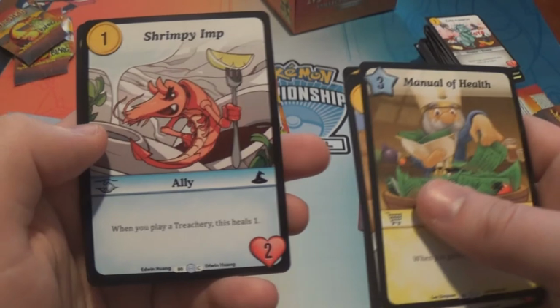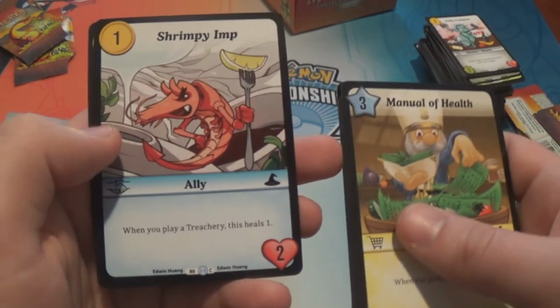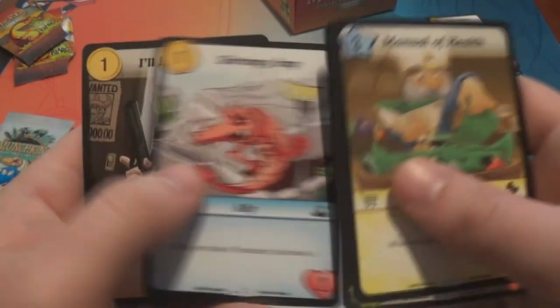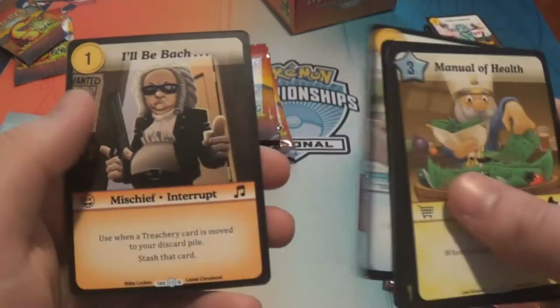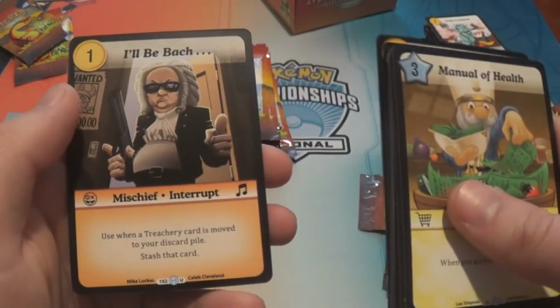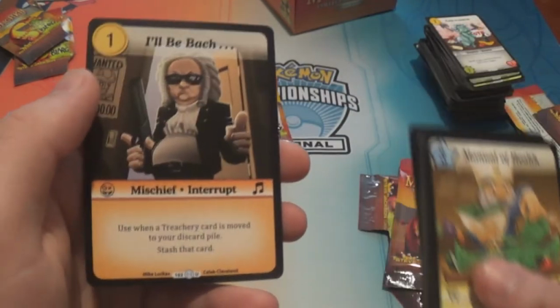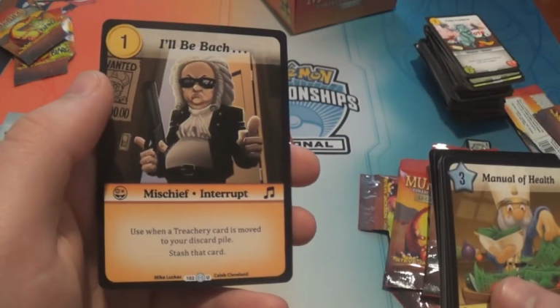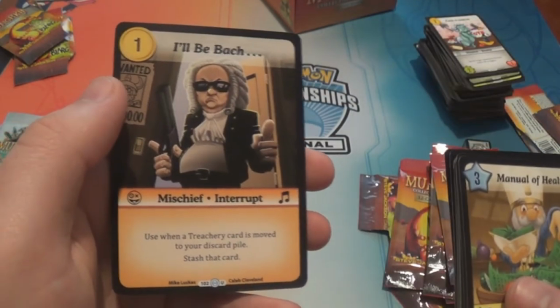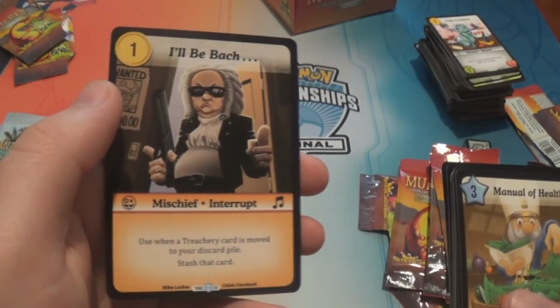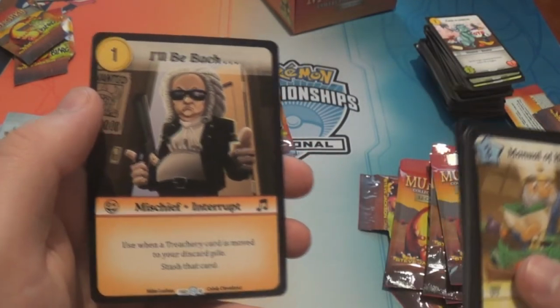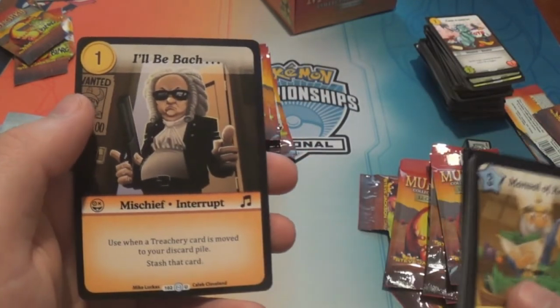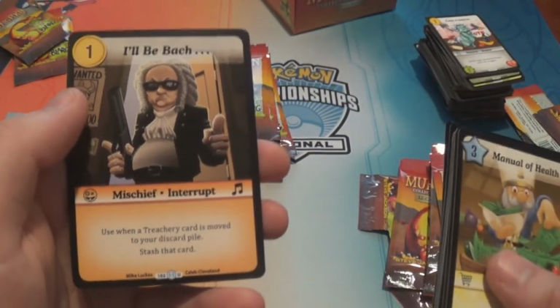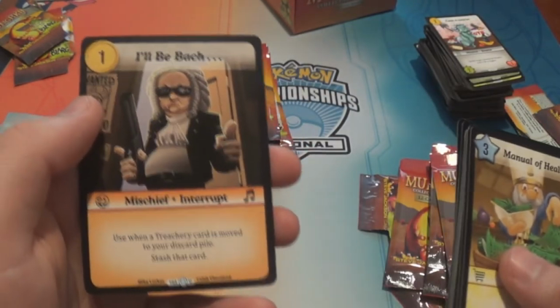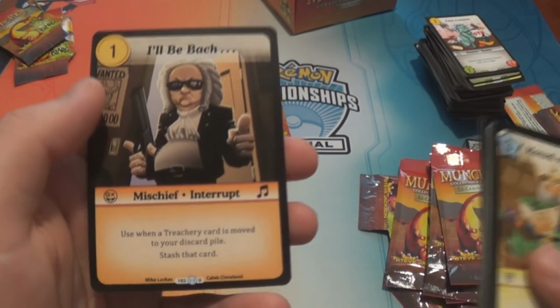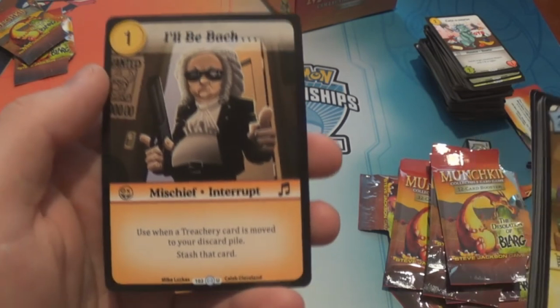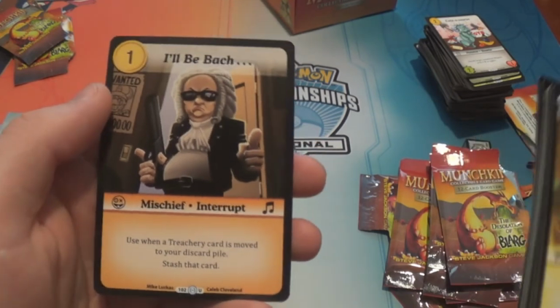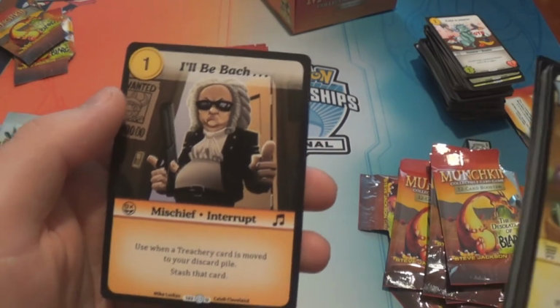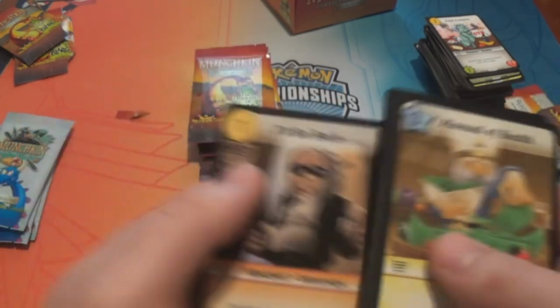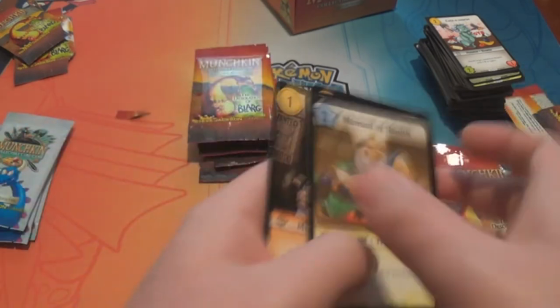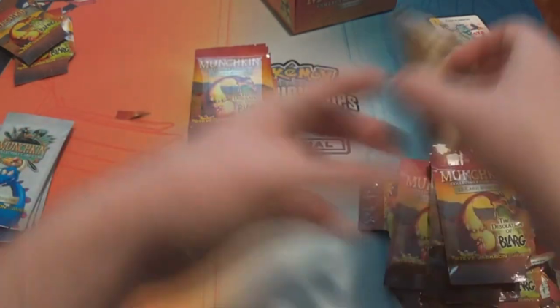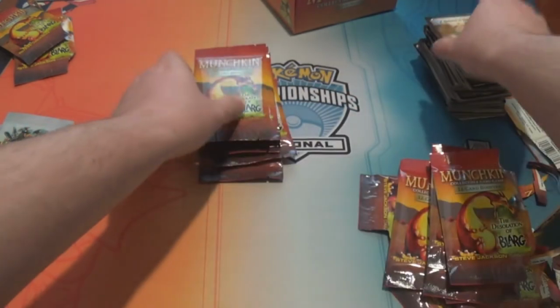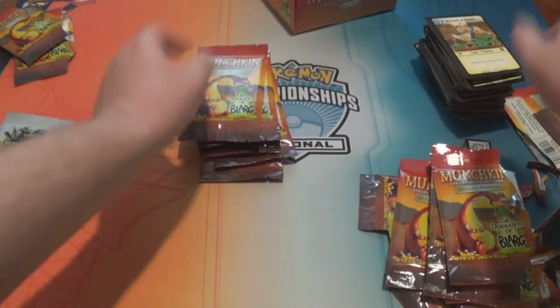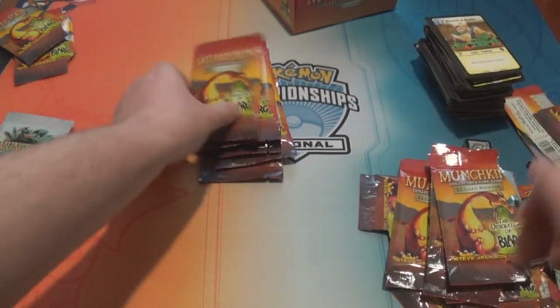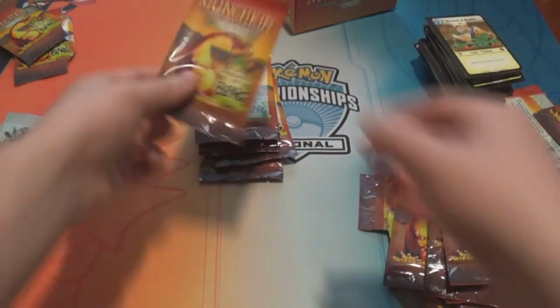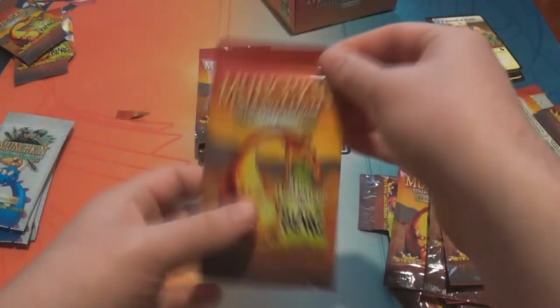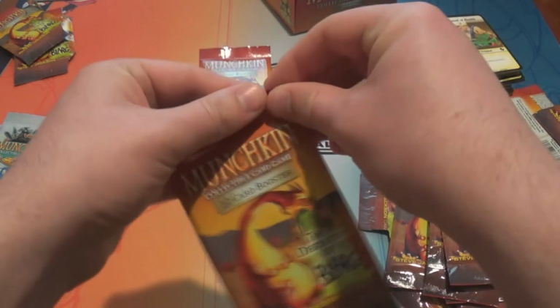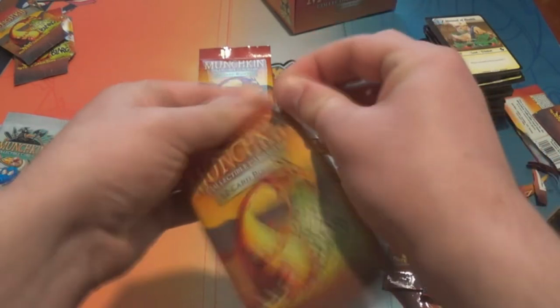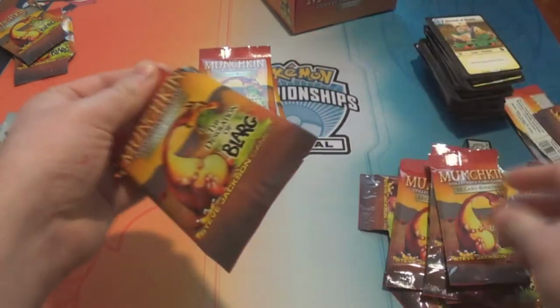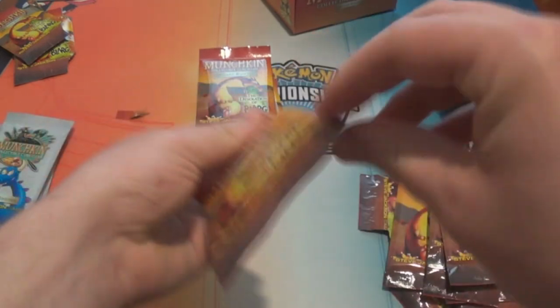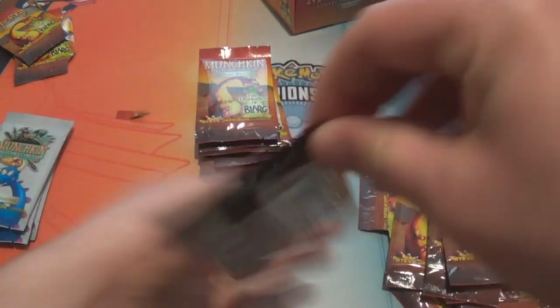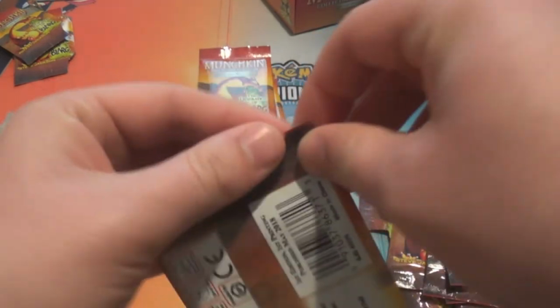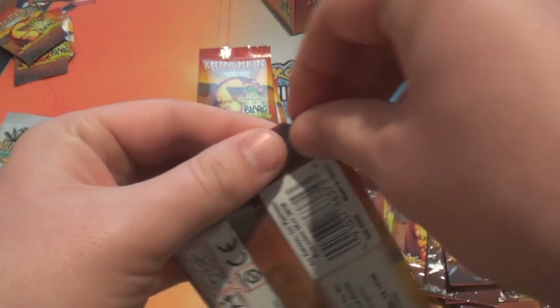Shrimpium. I'll Be Back — oh dear. That might be my favorite card in the set, it's hilarious. New life goal is to get Schwarzenegger to sign one of those.